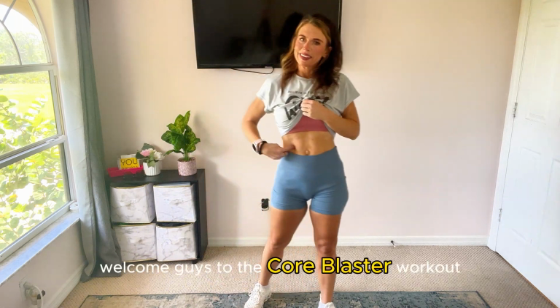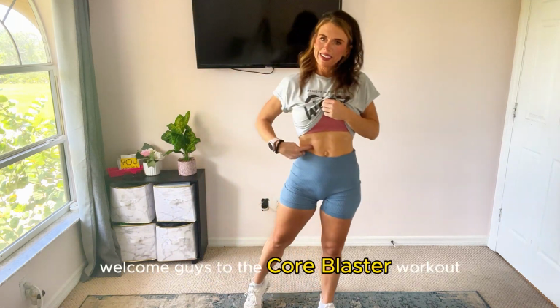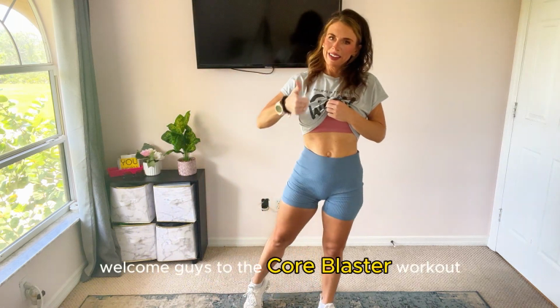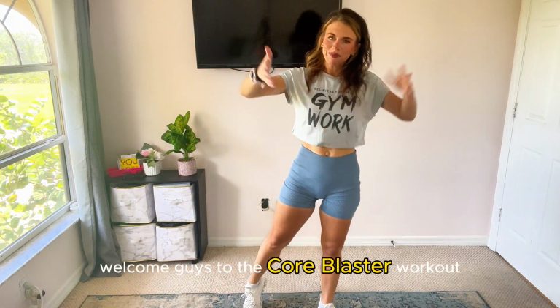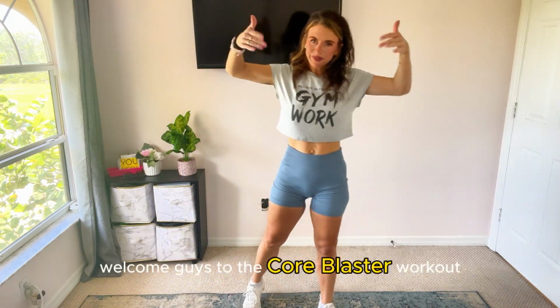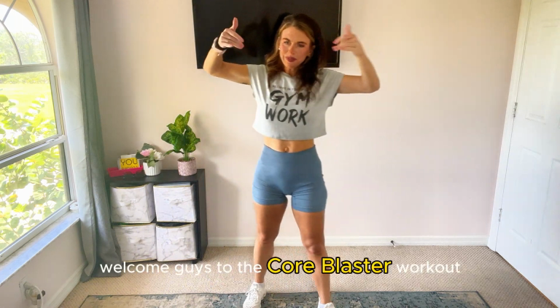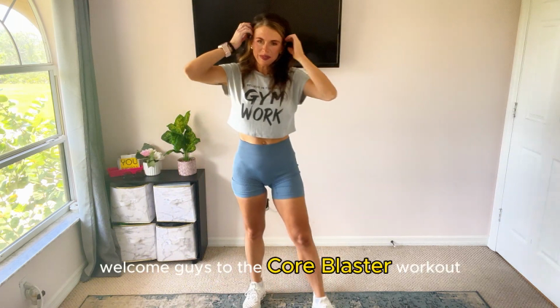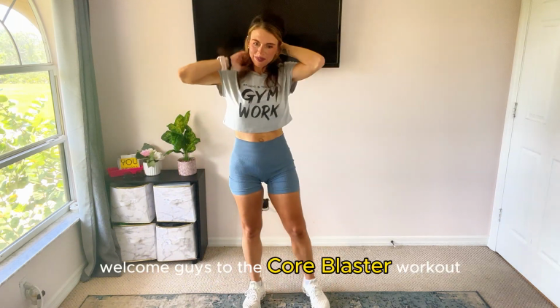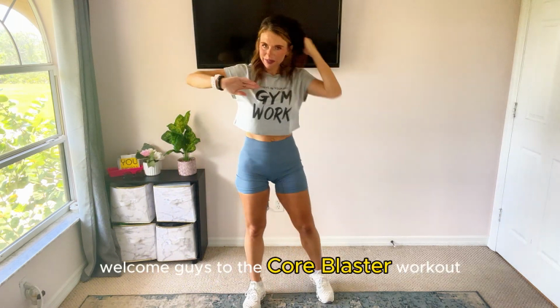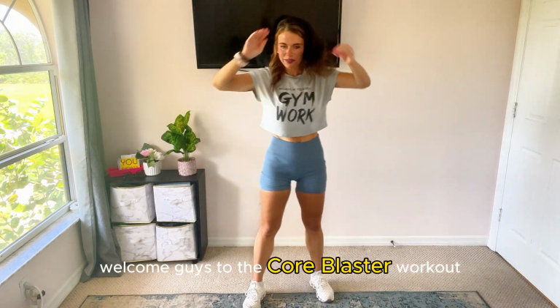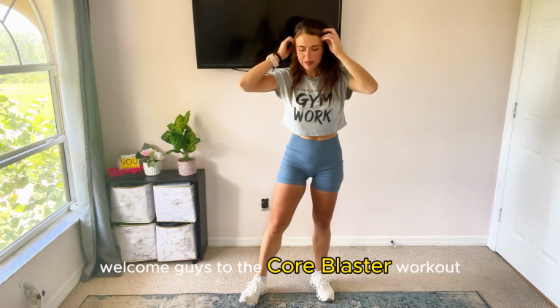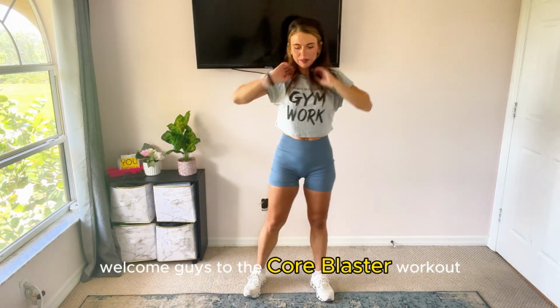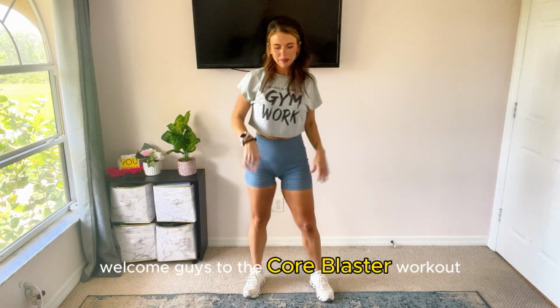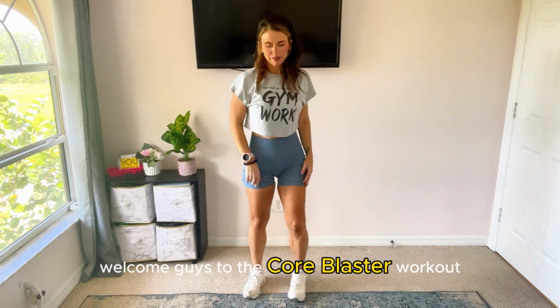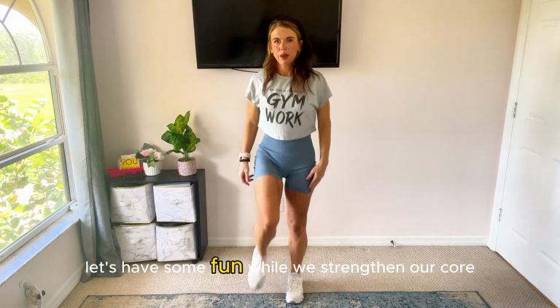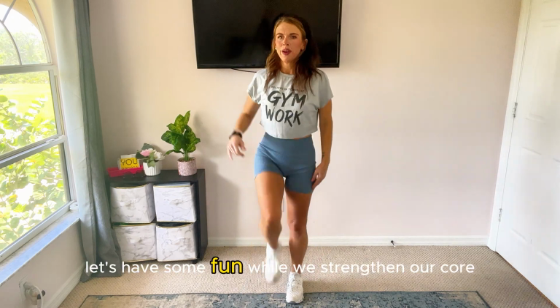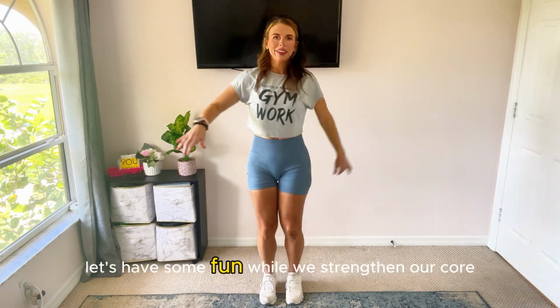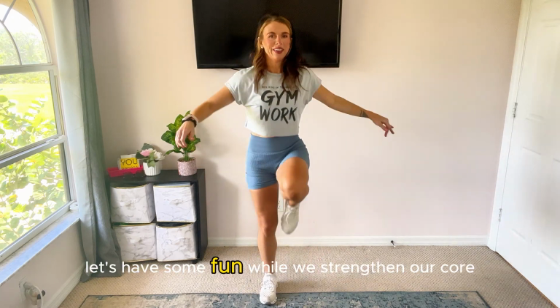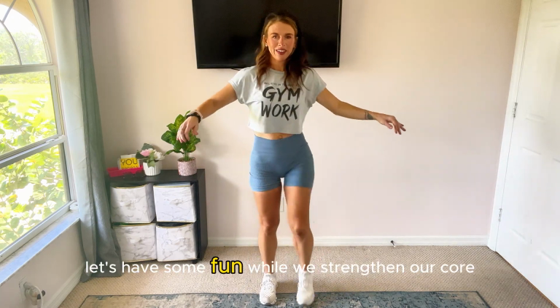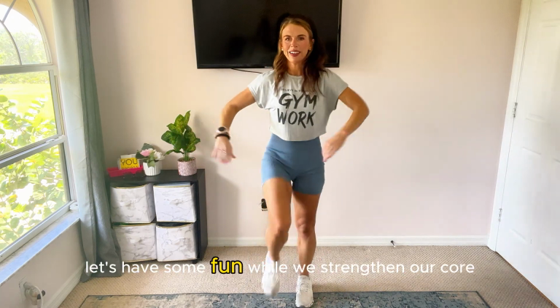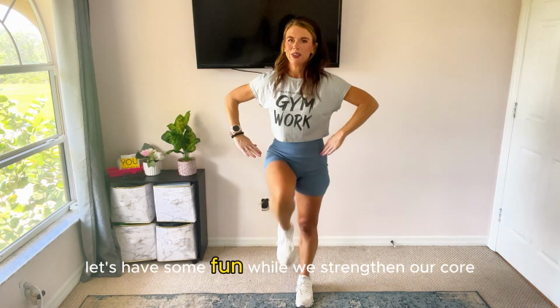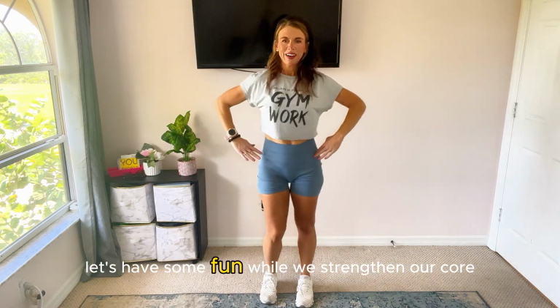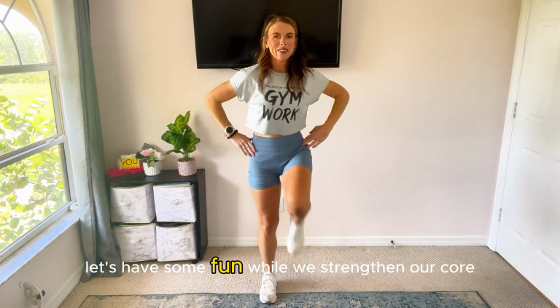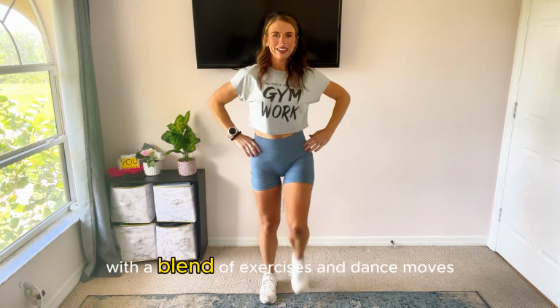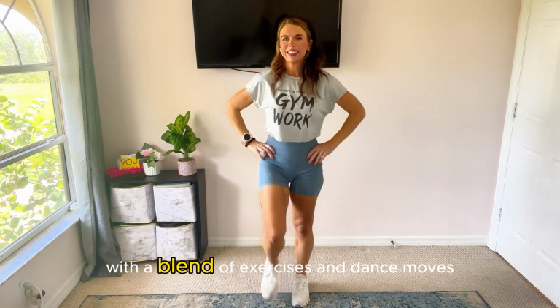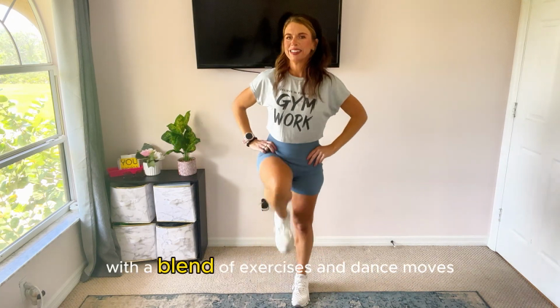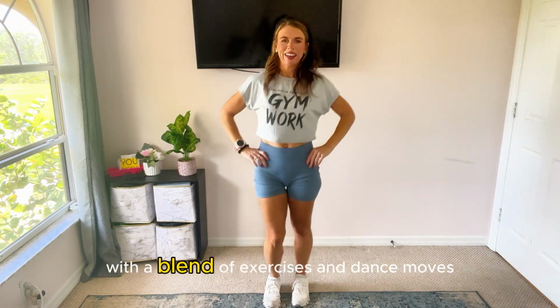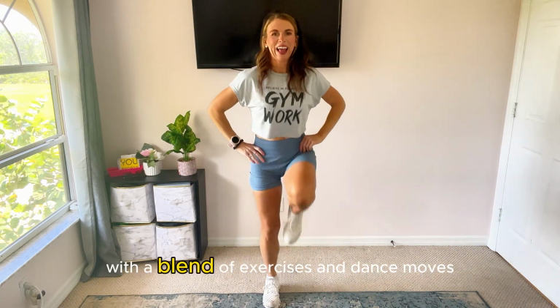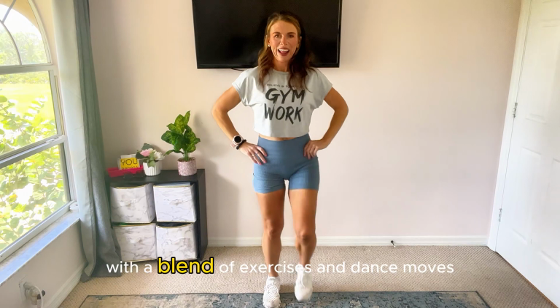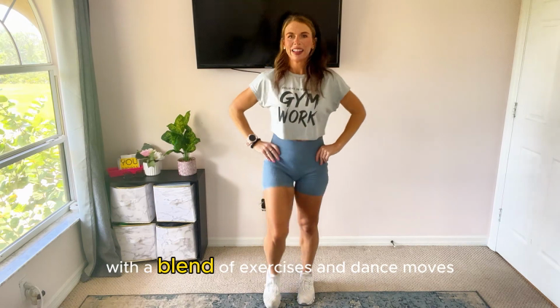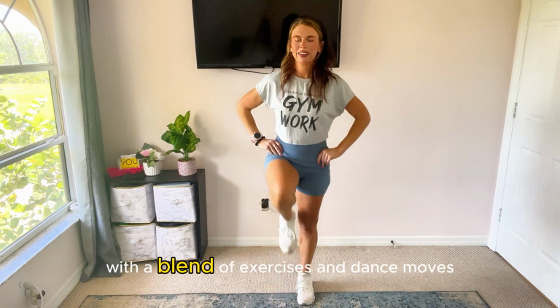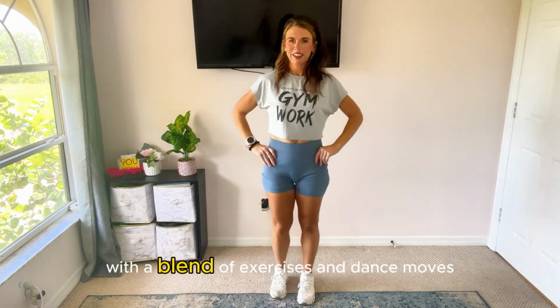Welcome, guys, to the Core Blaster Workout. Let's have some fun while we strengthen our core with a blend of exercises and dance moves.